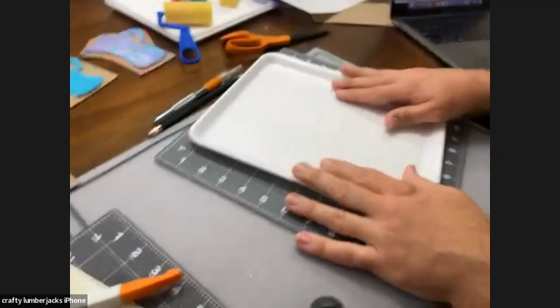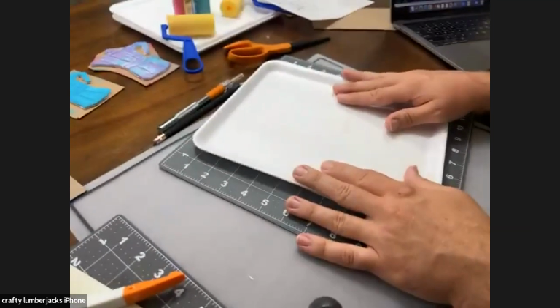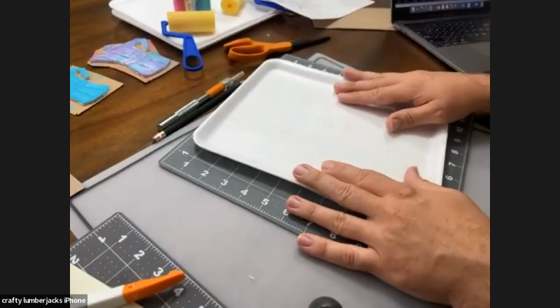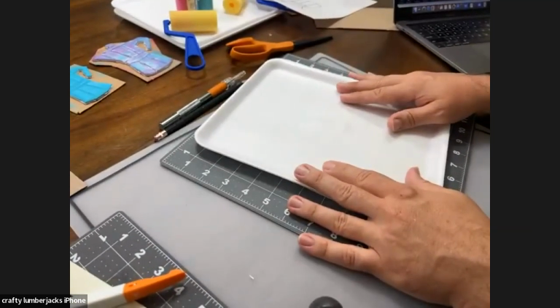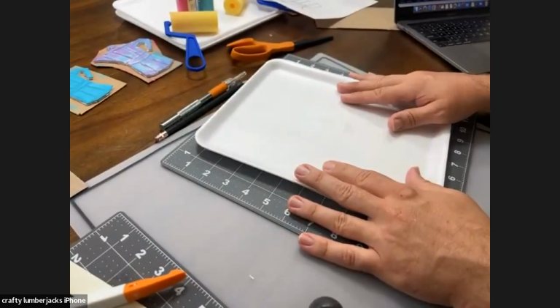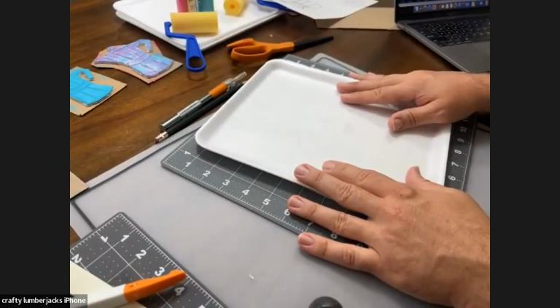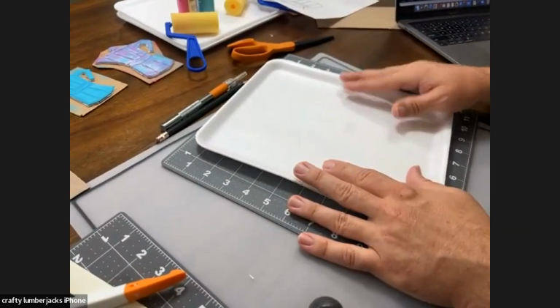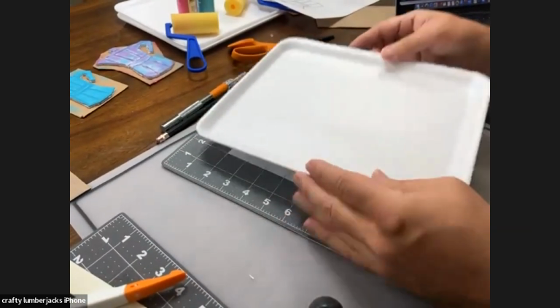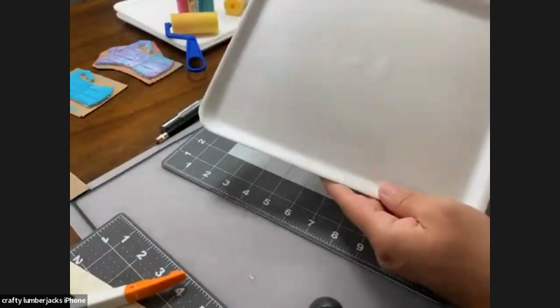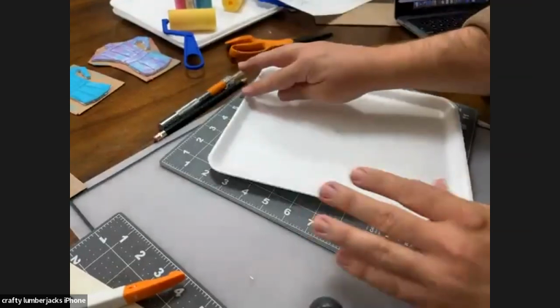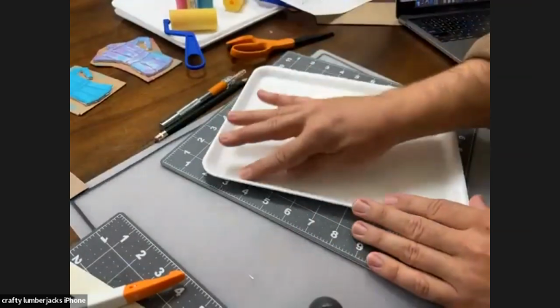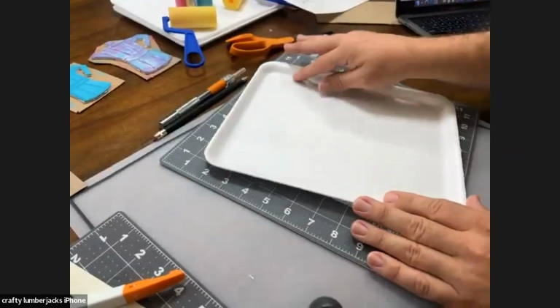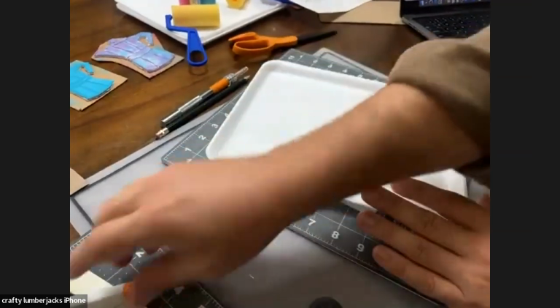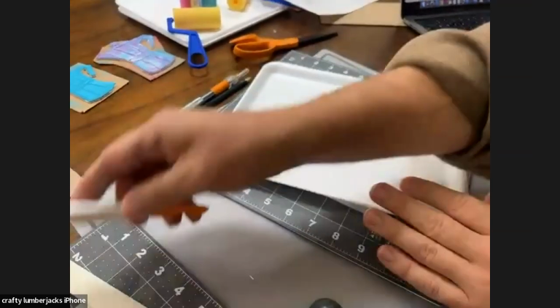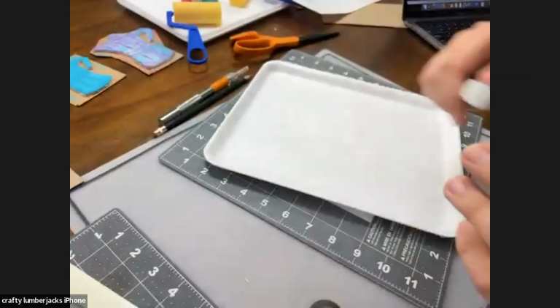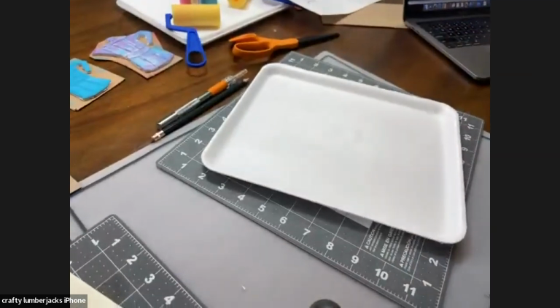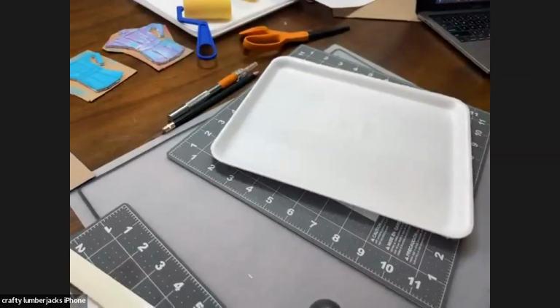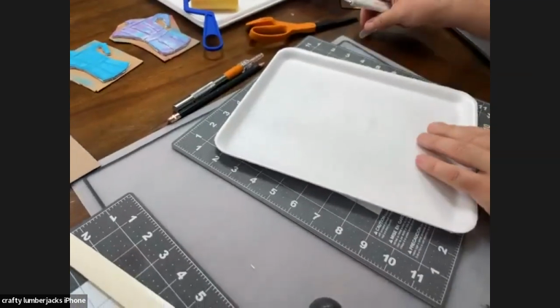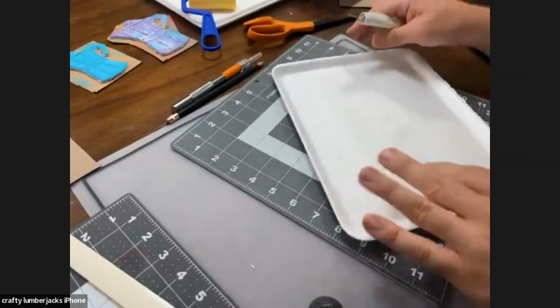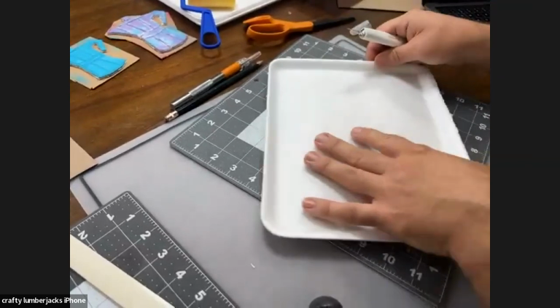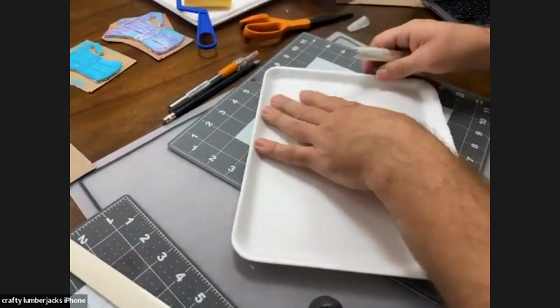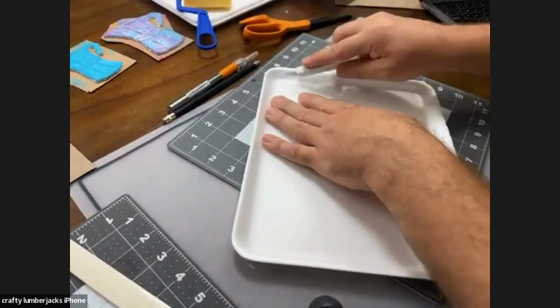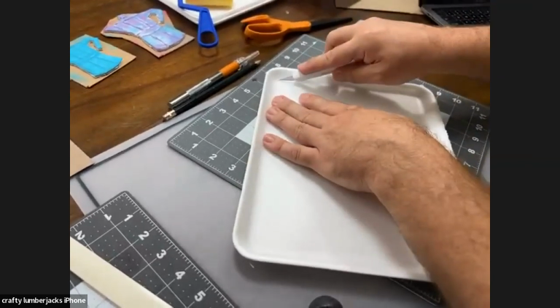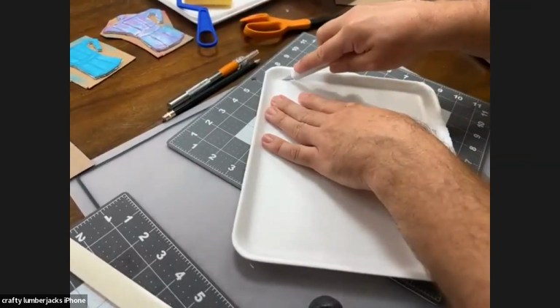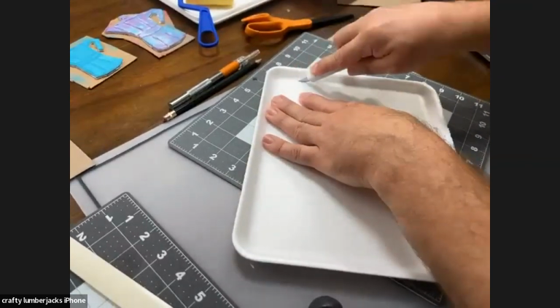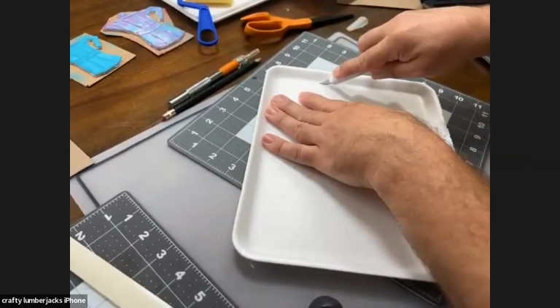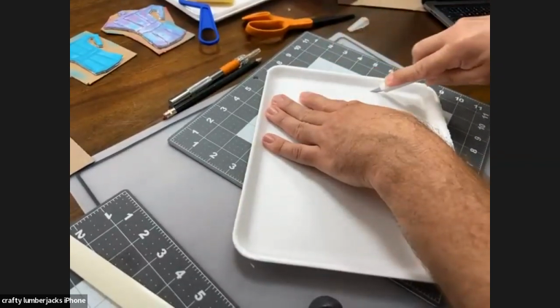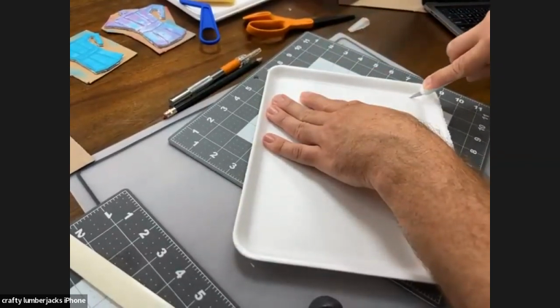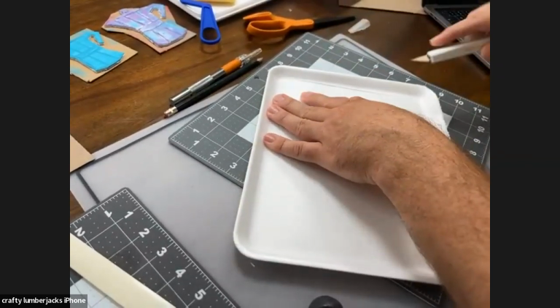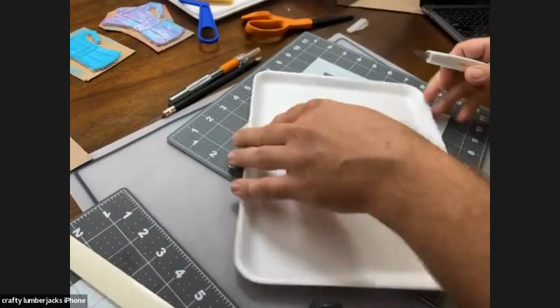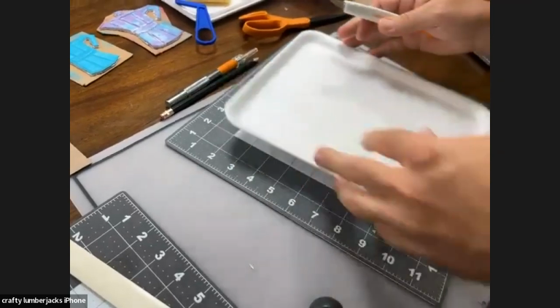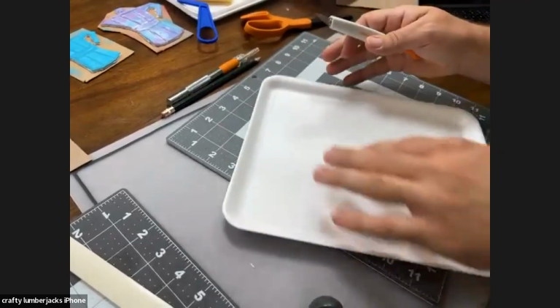All right, so we're going to start with our tray here. As you can see, we have these raised edges — we don't want that. So we're going to use our craft blade and just kind of take that off so that we're working with a nice blank piece of styrofoam.